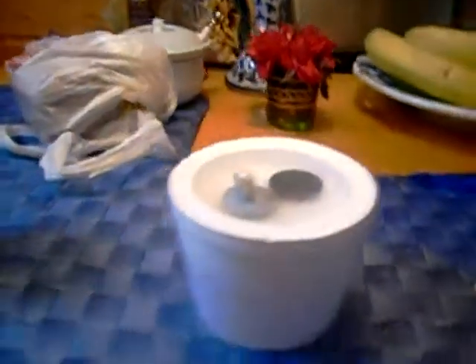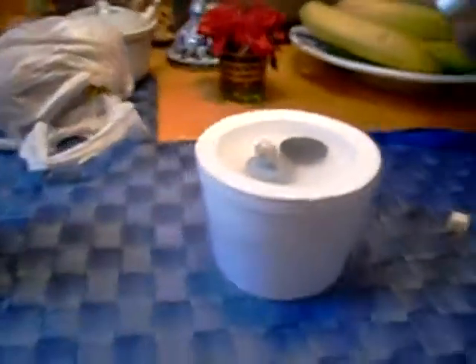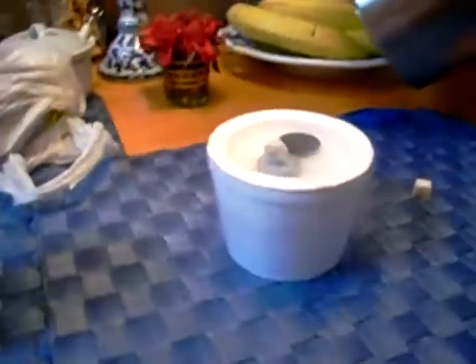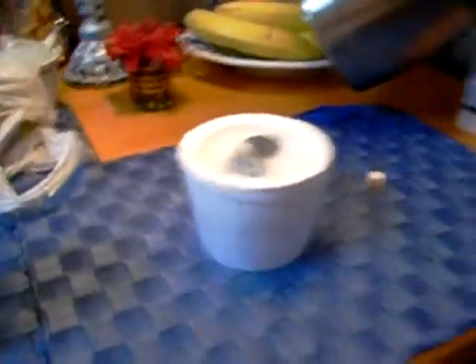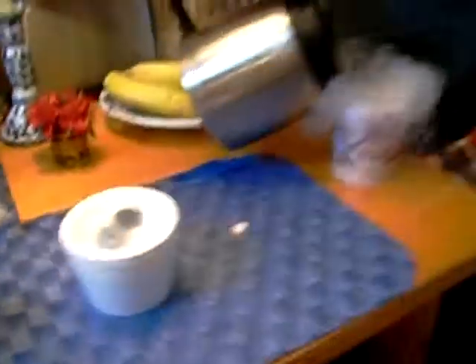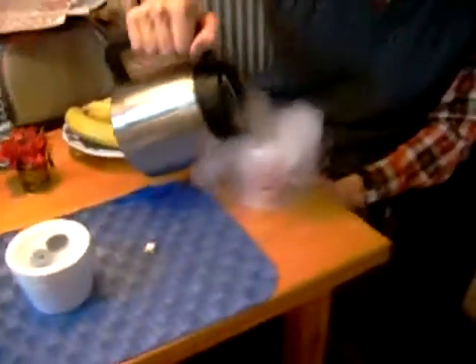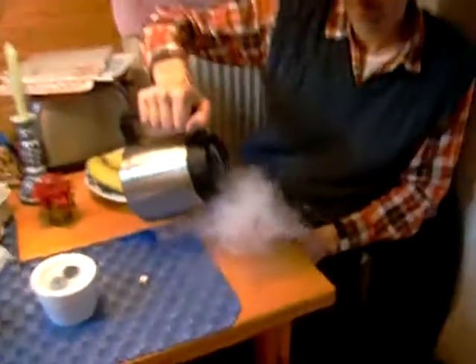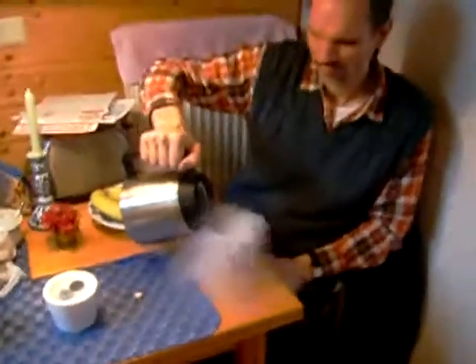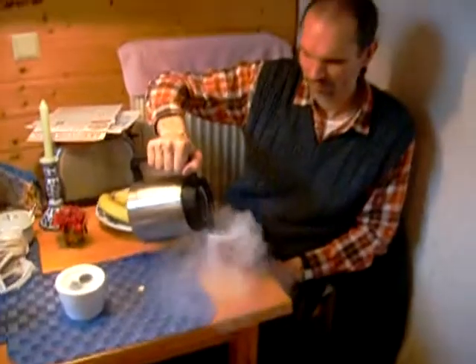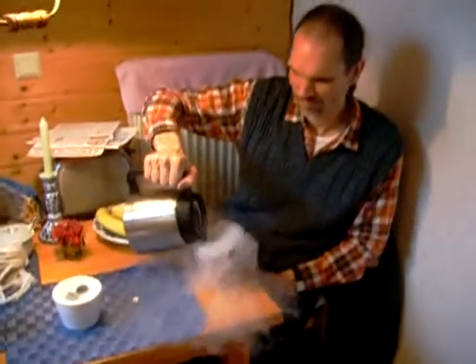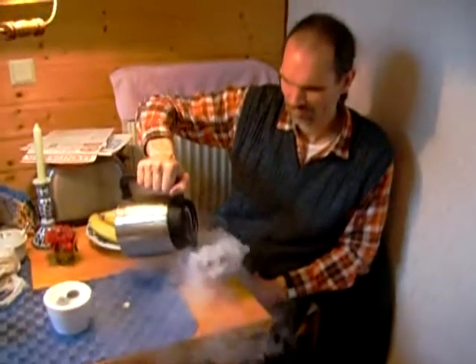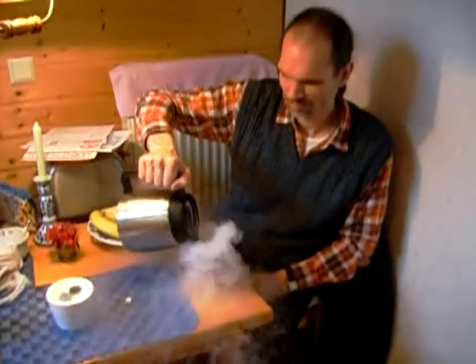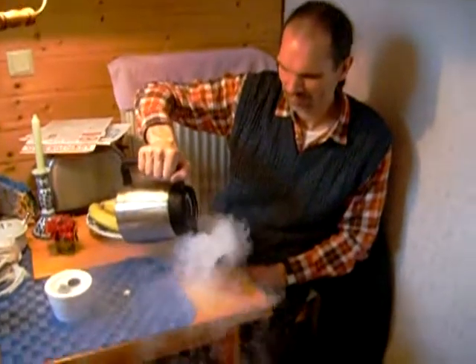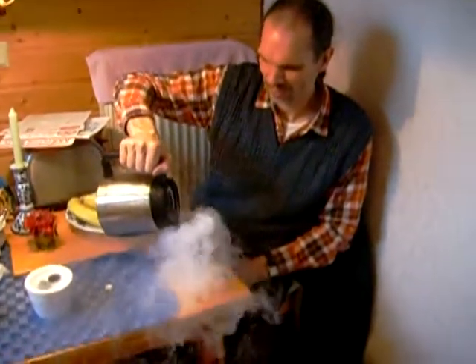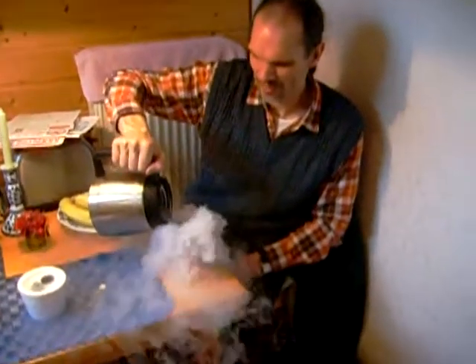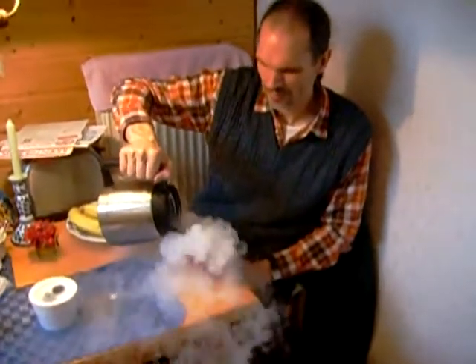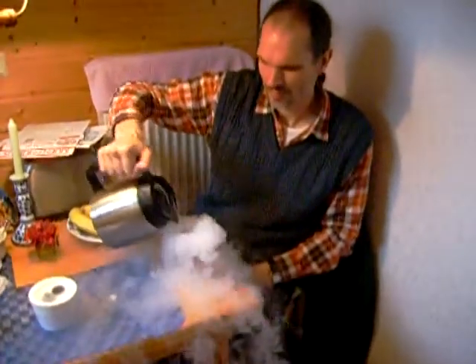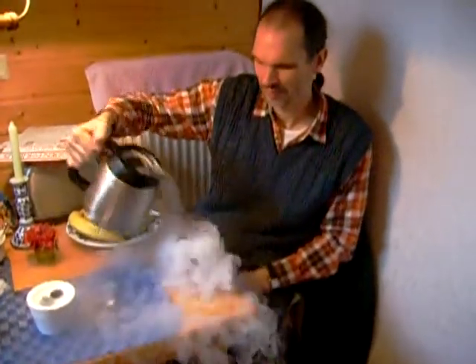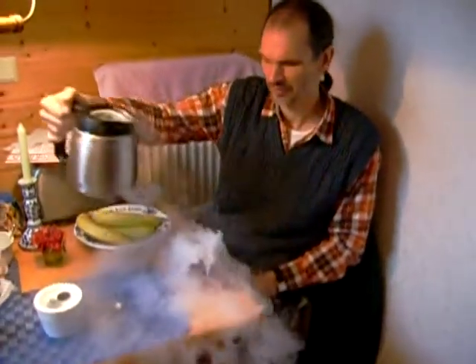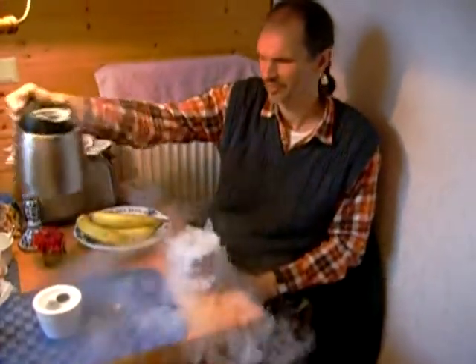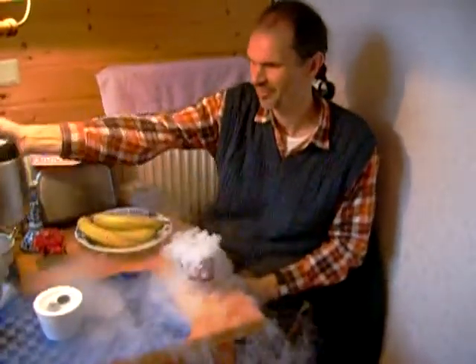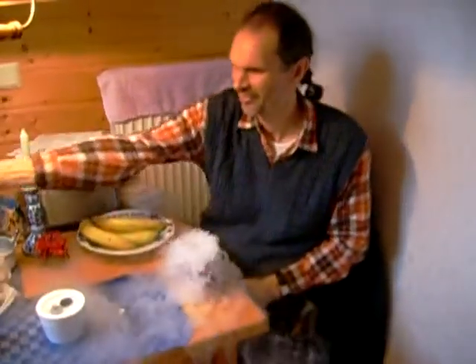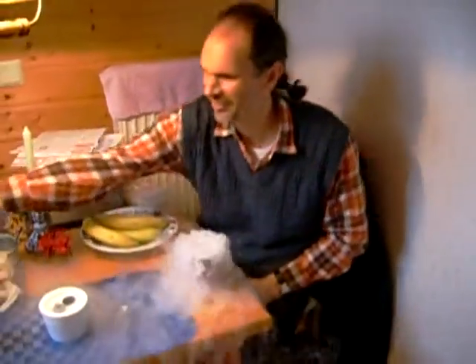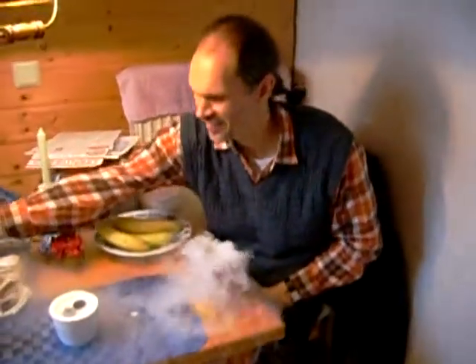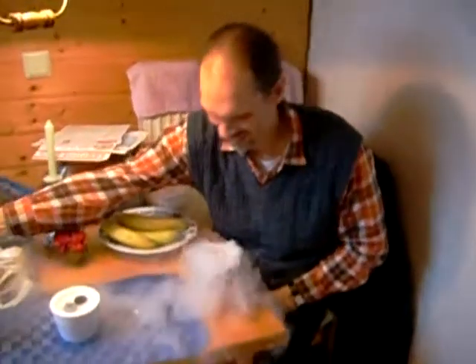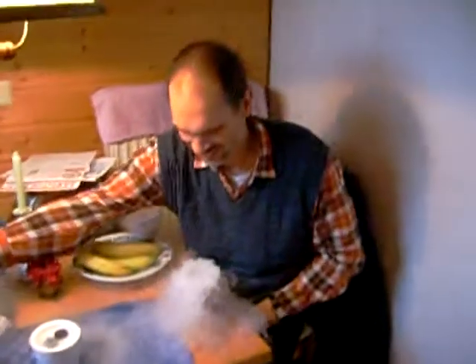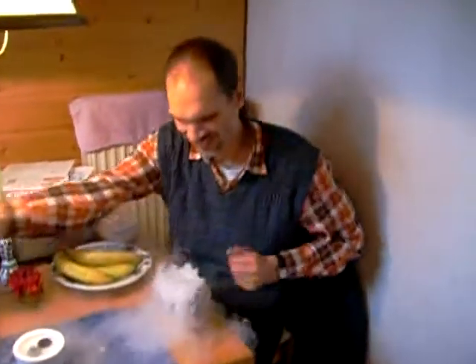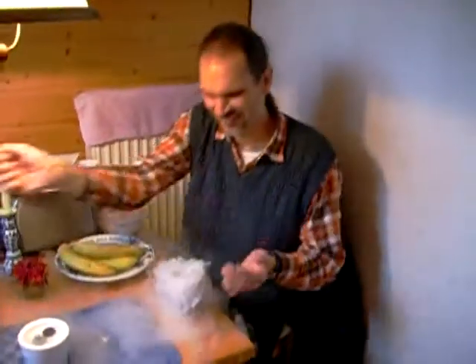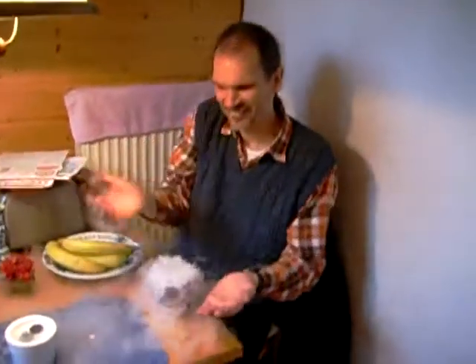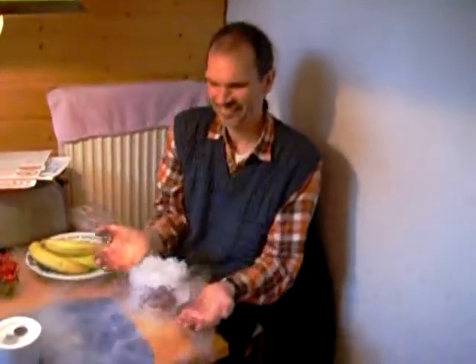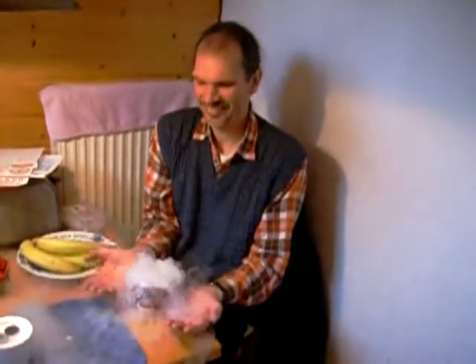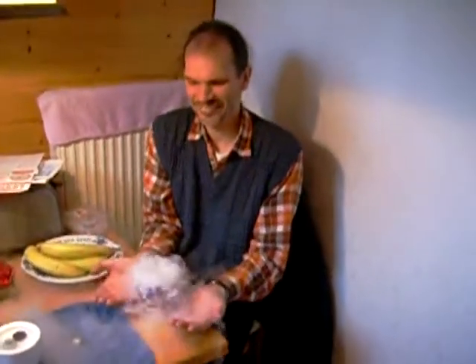And here is the warm tea. Here's some tea. Kai's going to drink some tea. Liquid nitrogen cooled. Cheers.